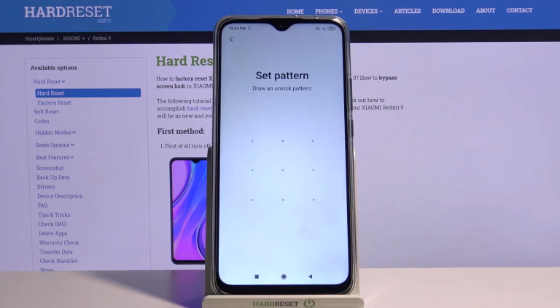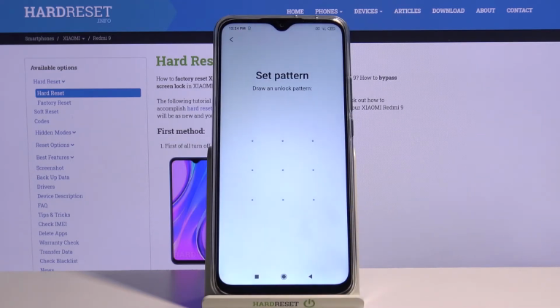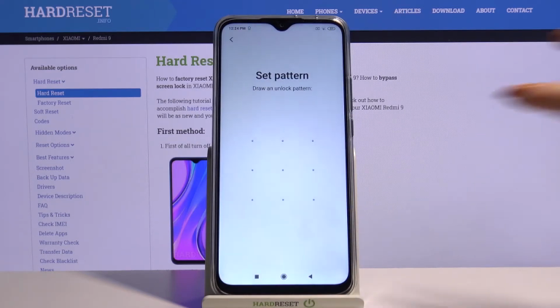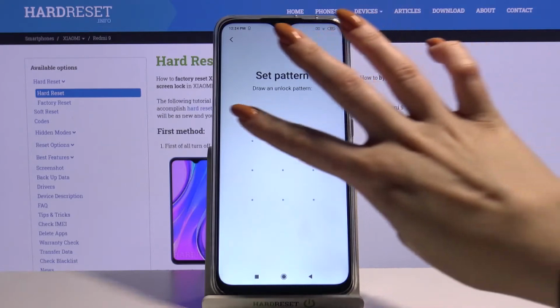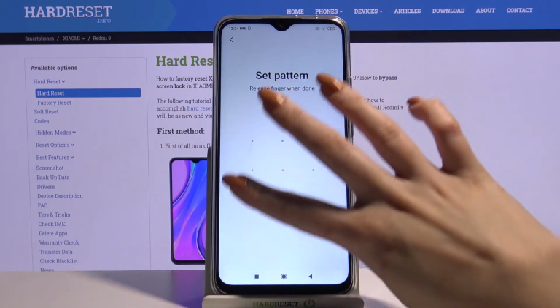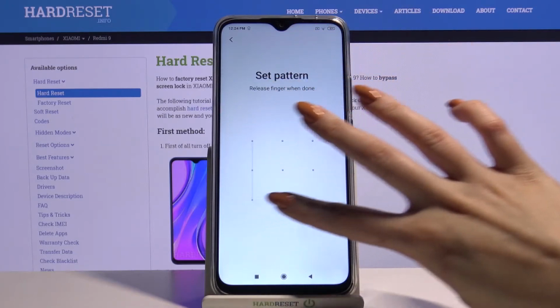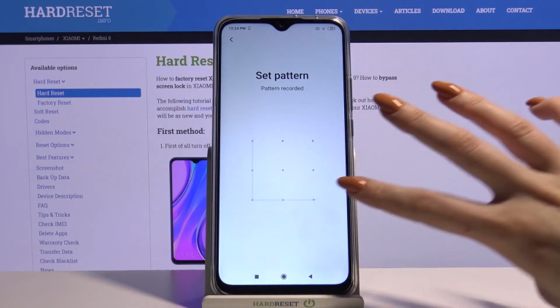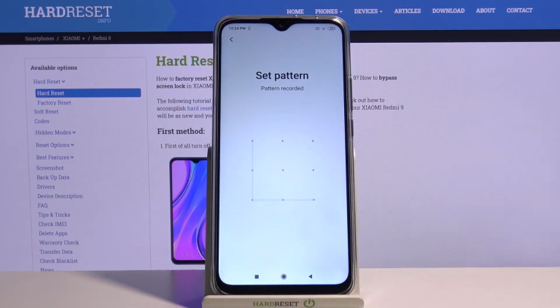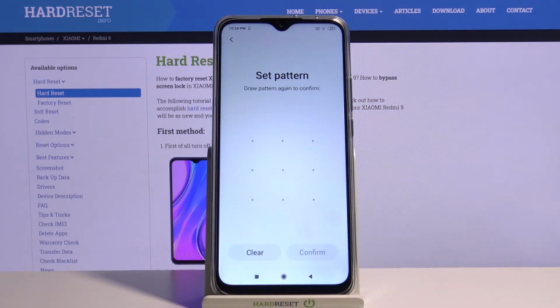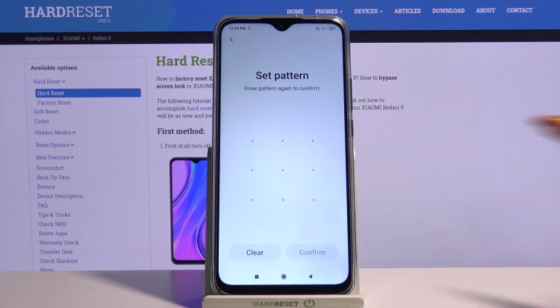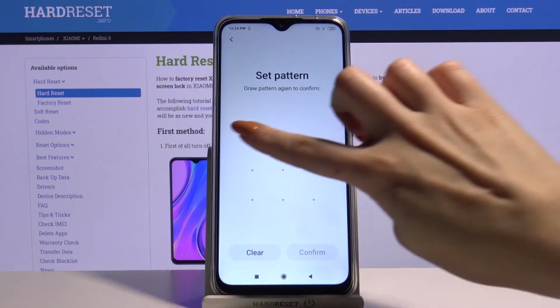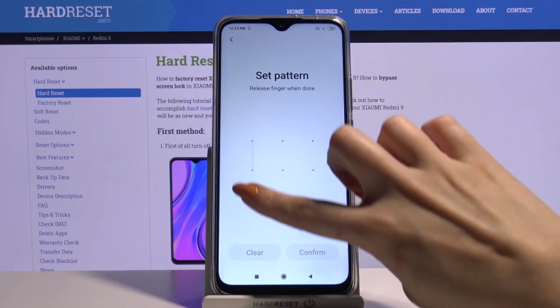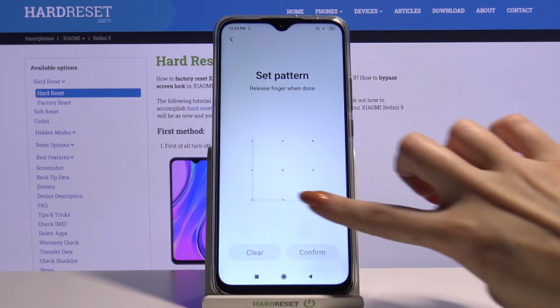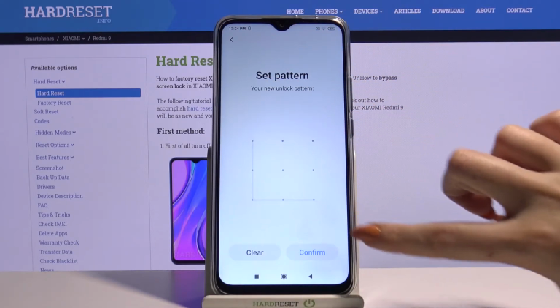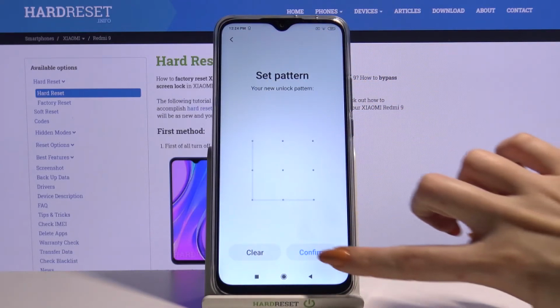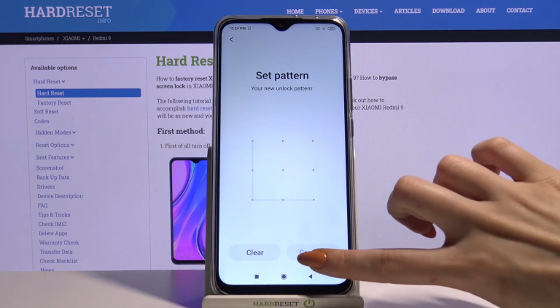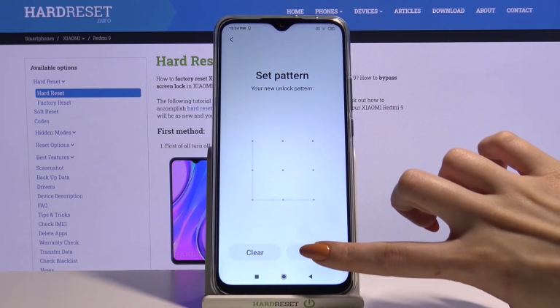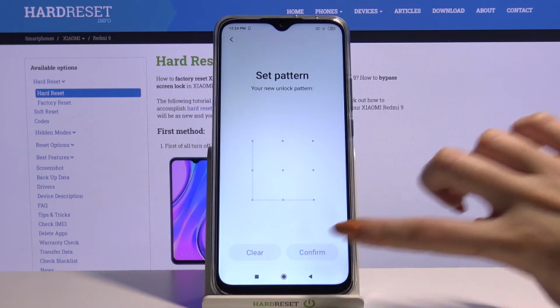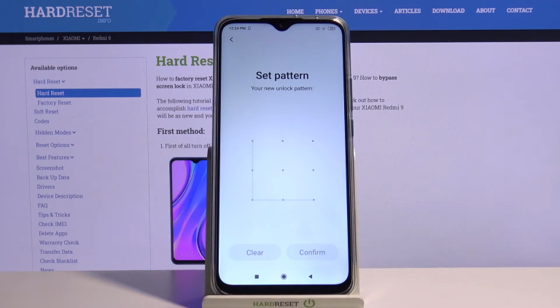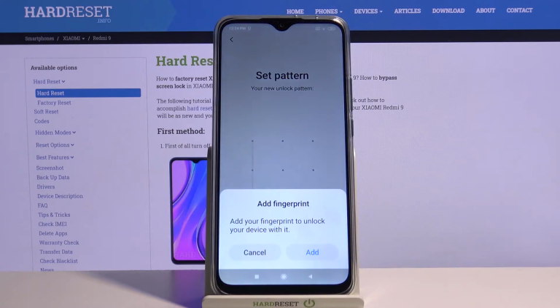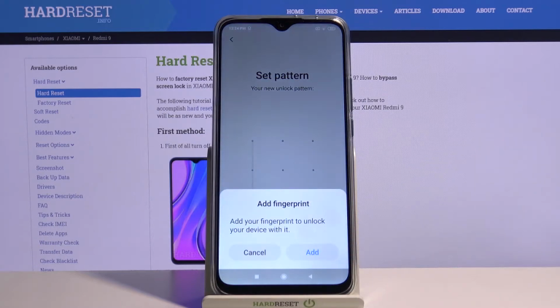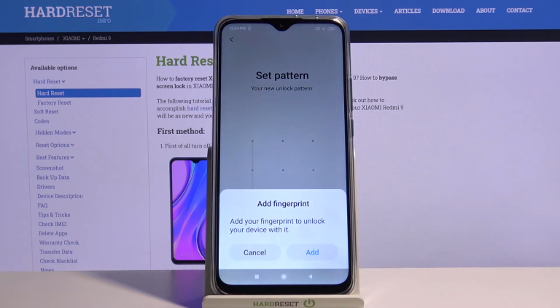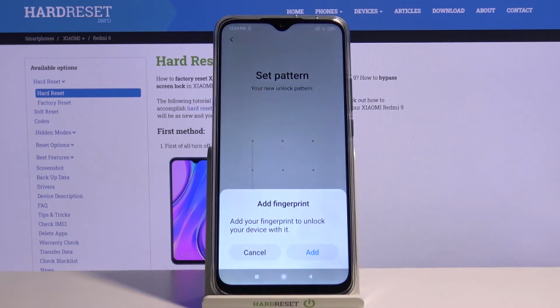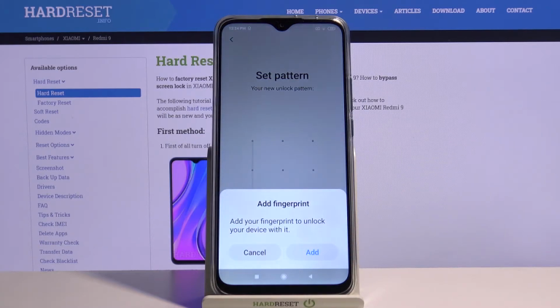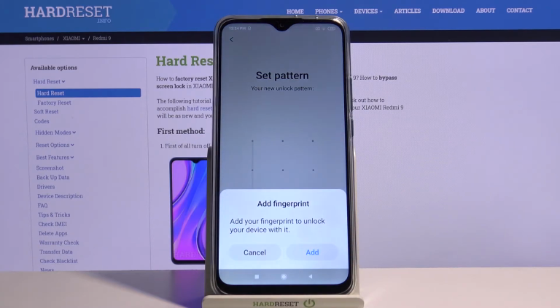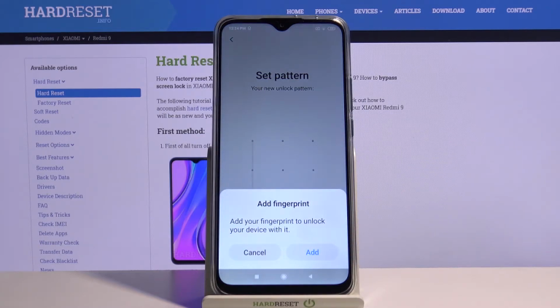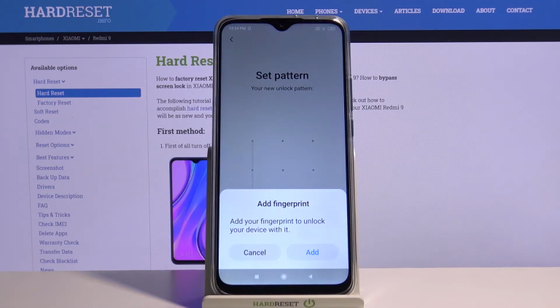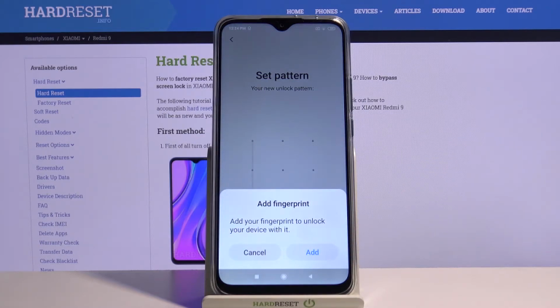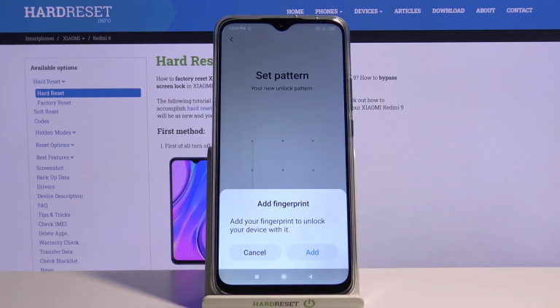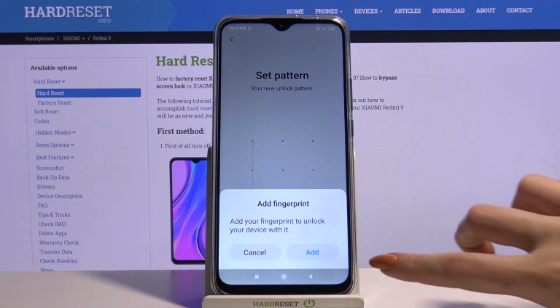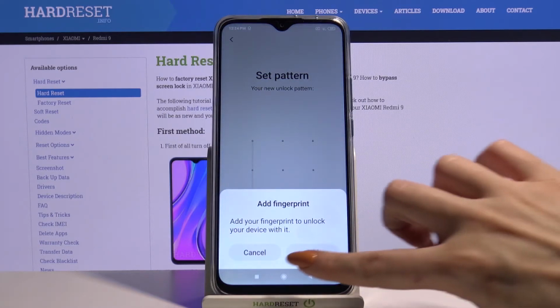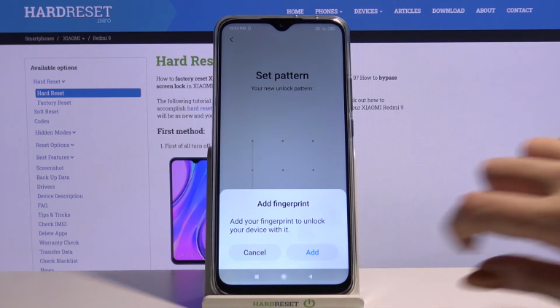After that, draw your pattern, draw it again, and confirm it. Decide if you want to add a fingerprint by choosing Add or Cancel.